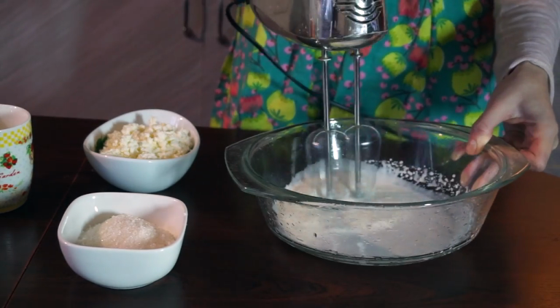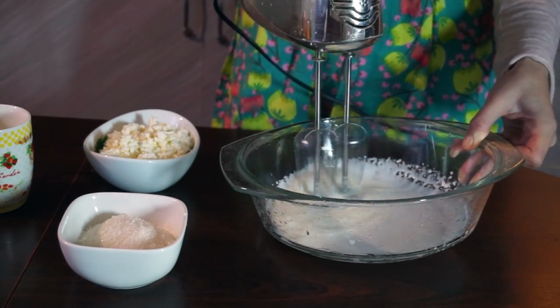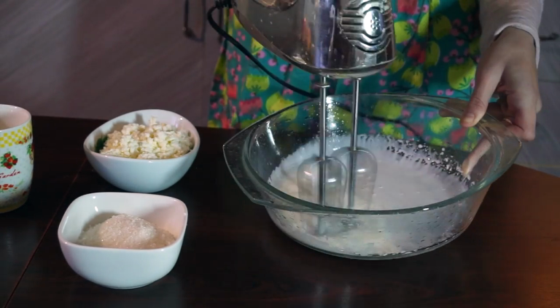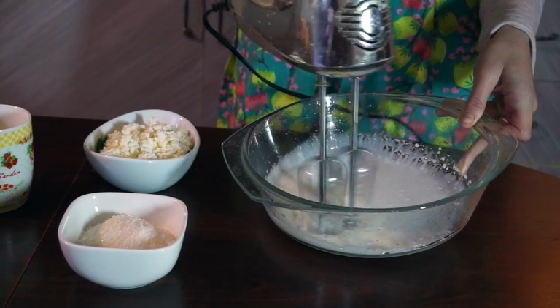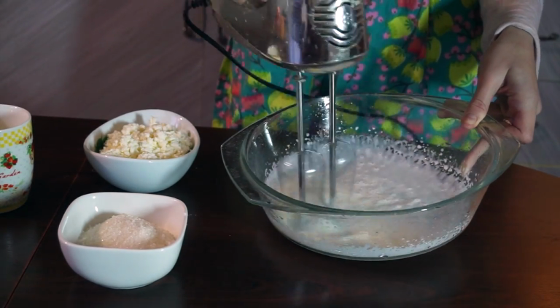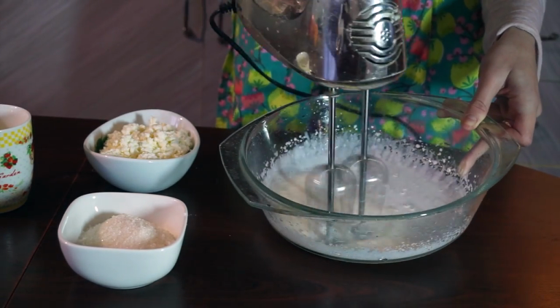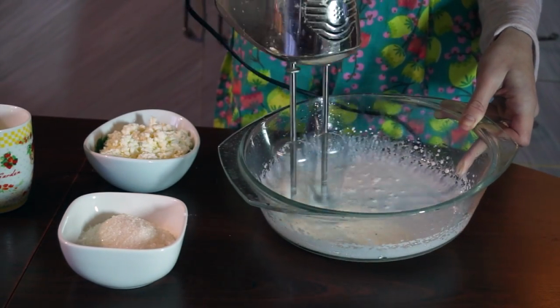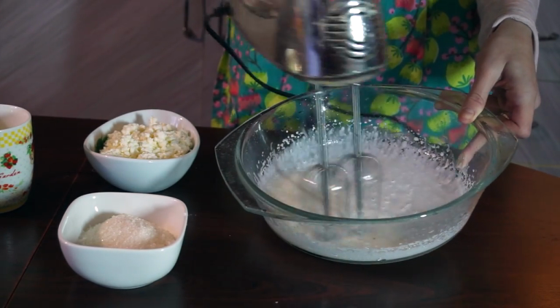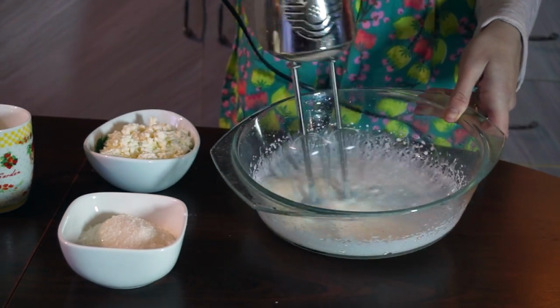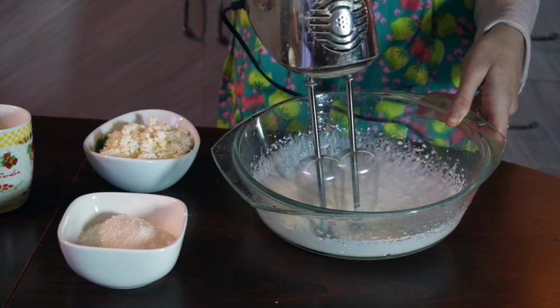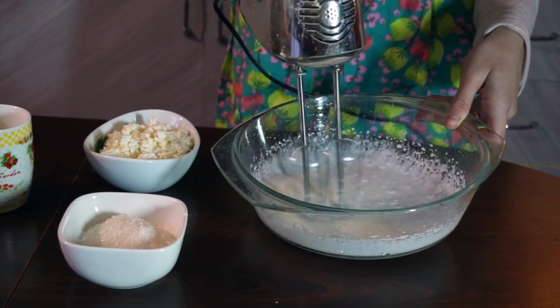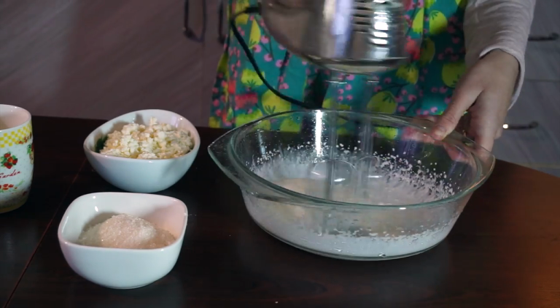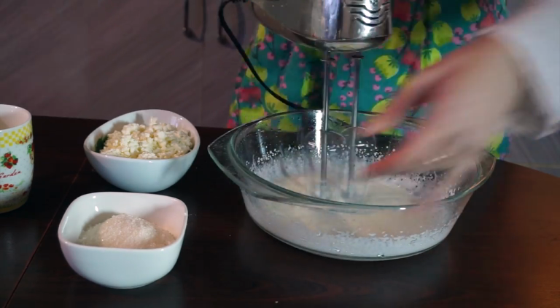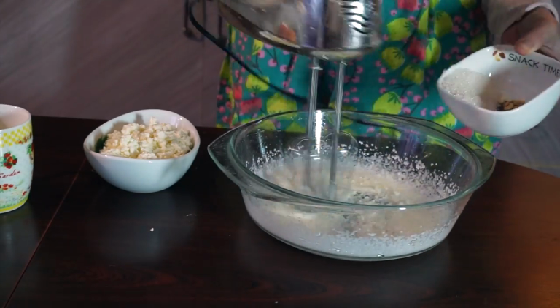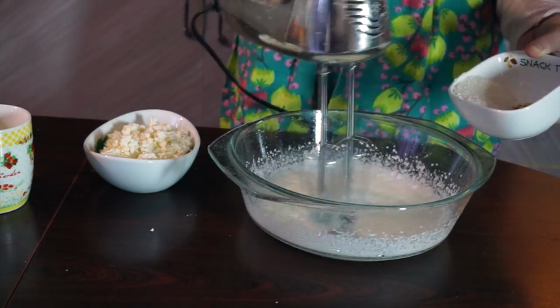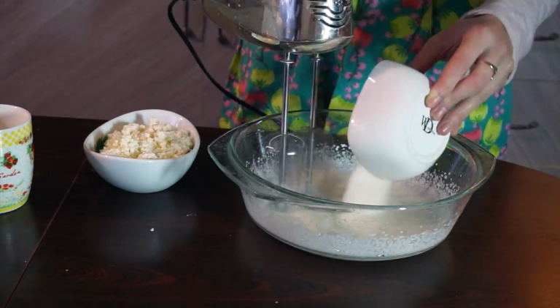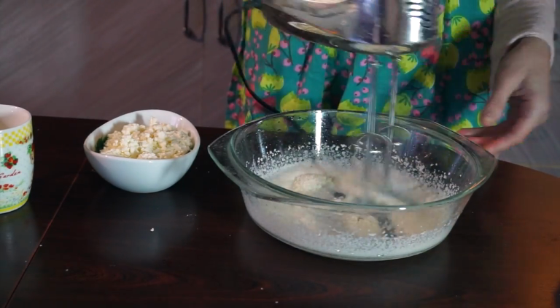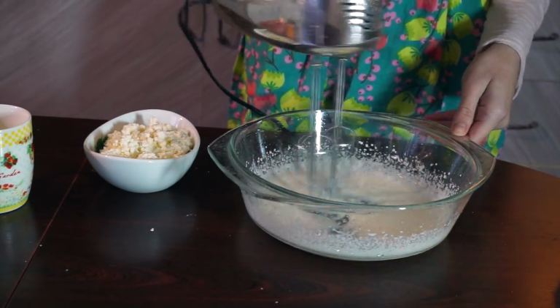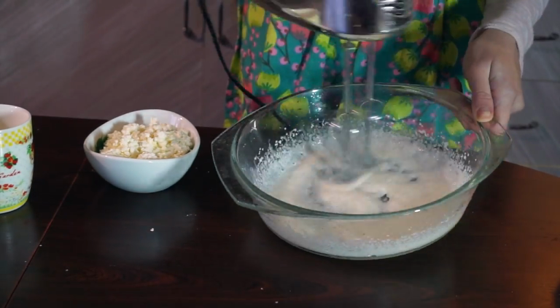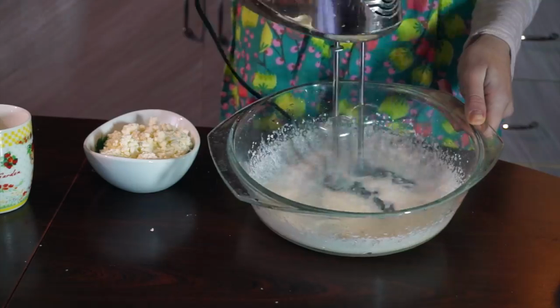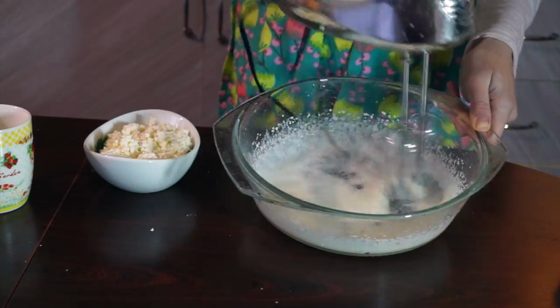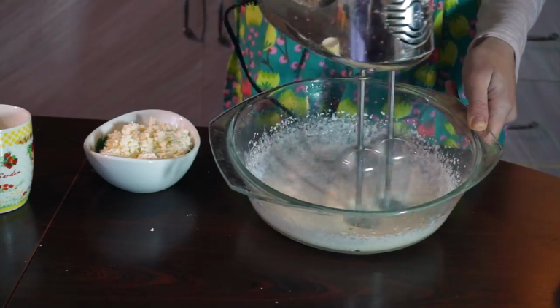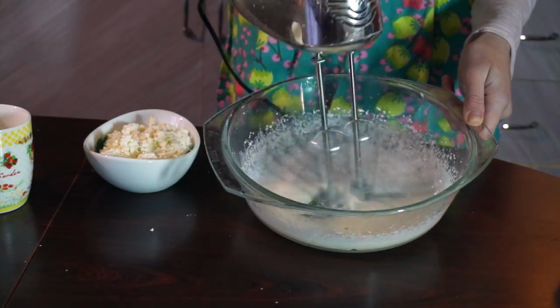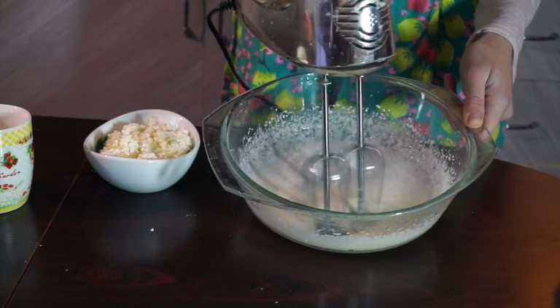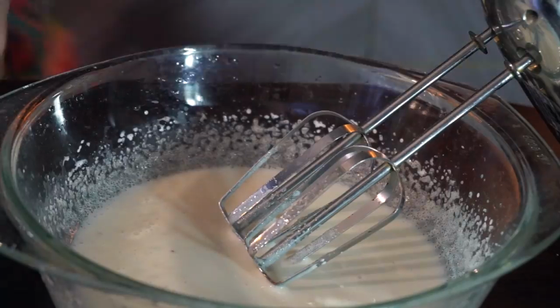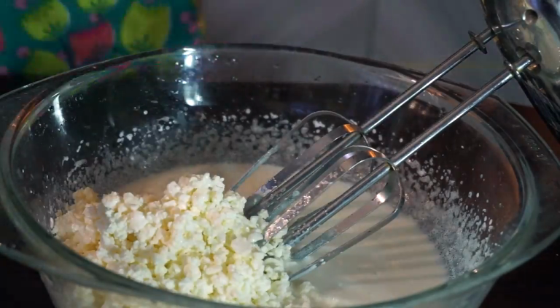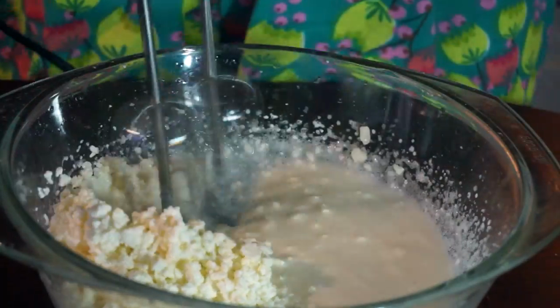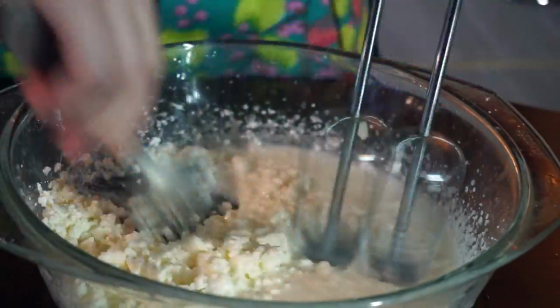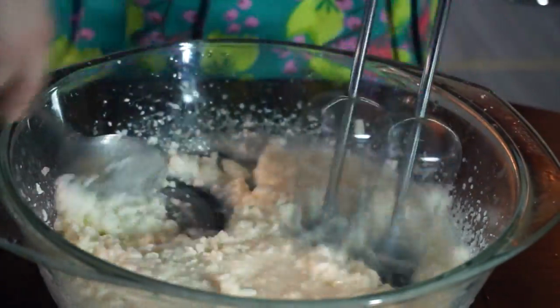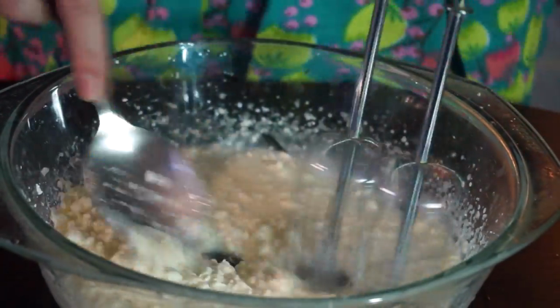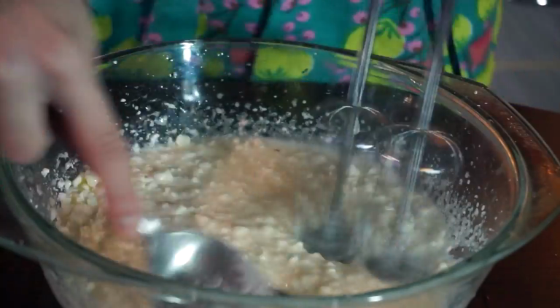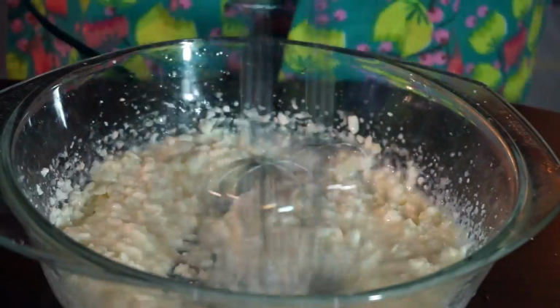Take 50 ml of cream and whip it for a while before you add 100 grams of sugar. Then add cottage cheese or Philadelphia cream cheese and whip it again.